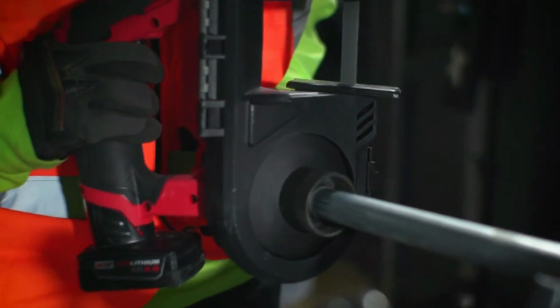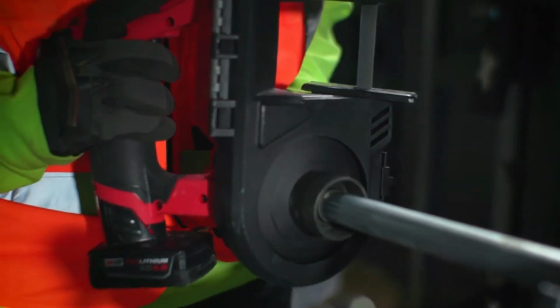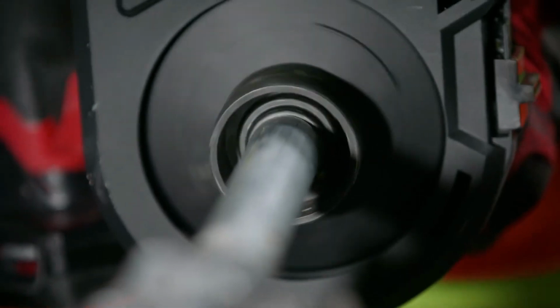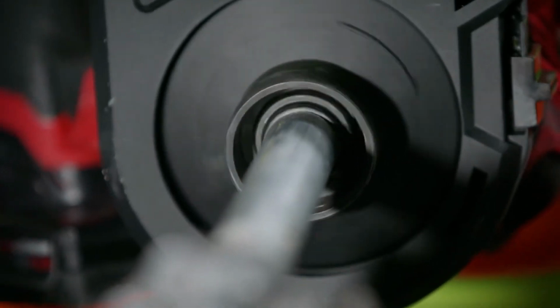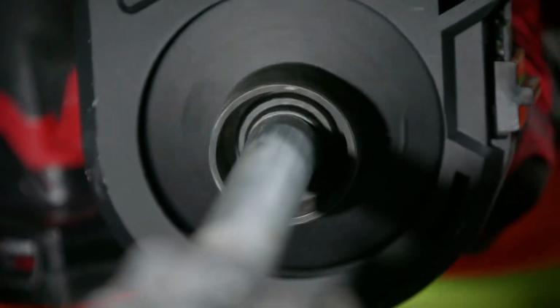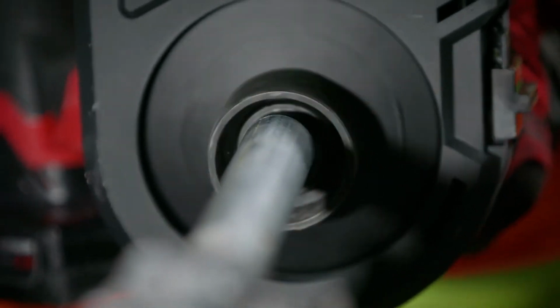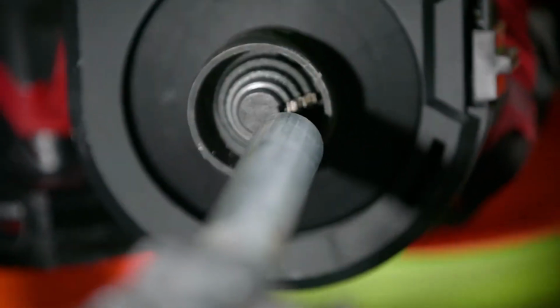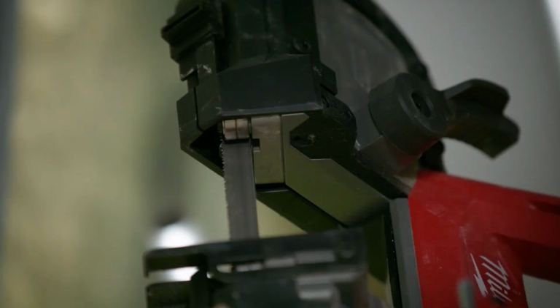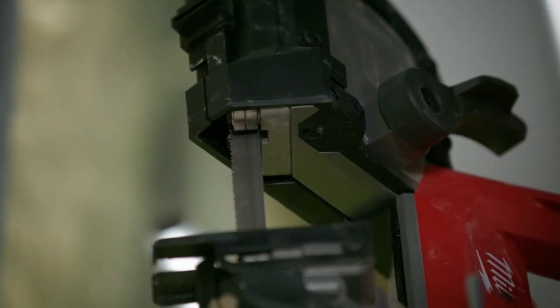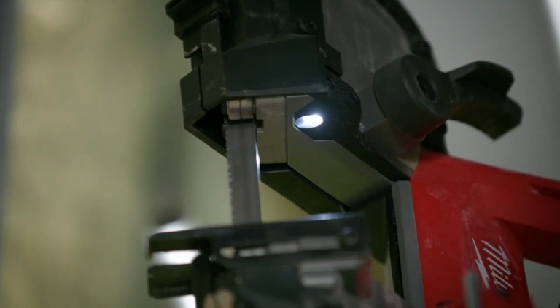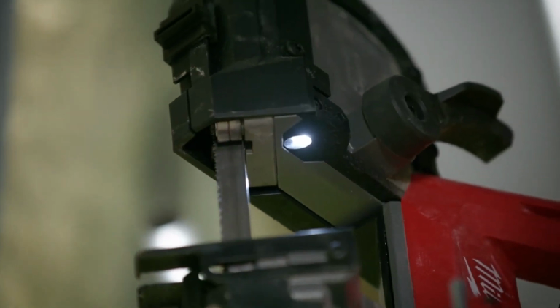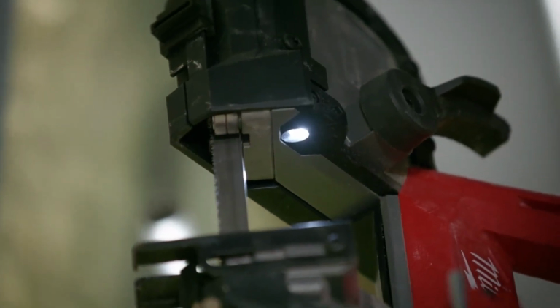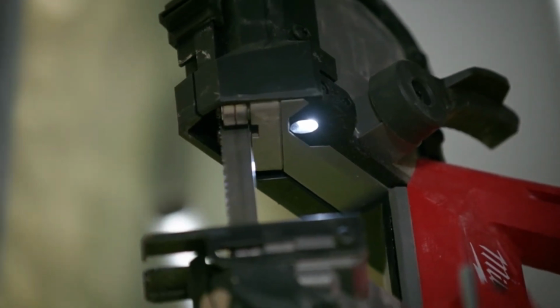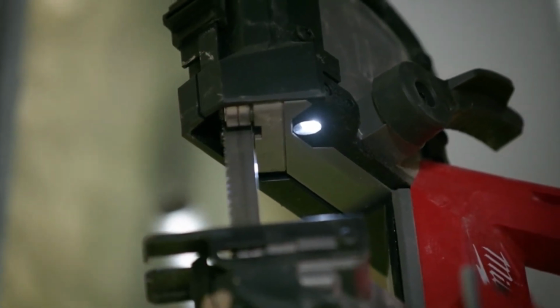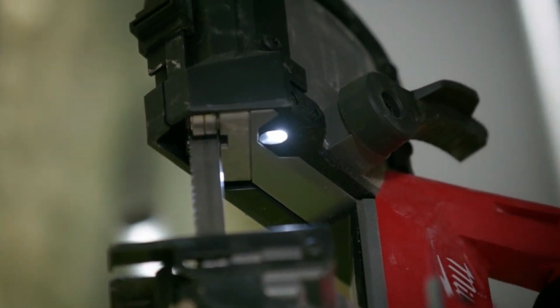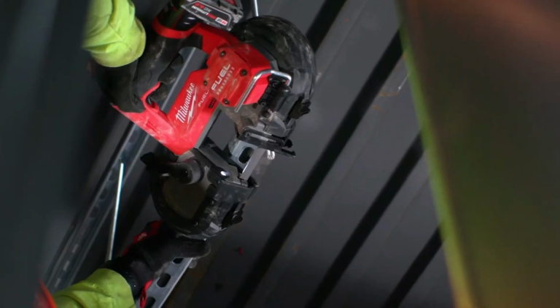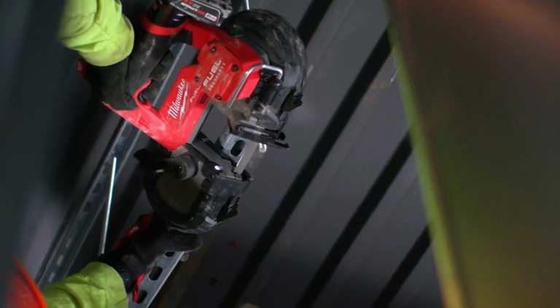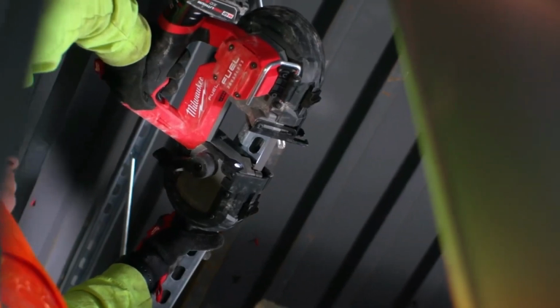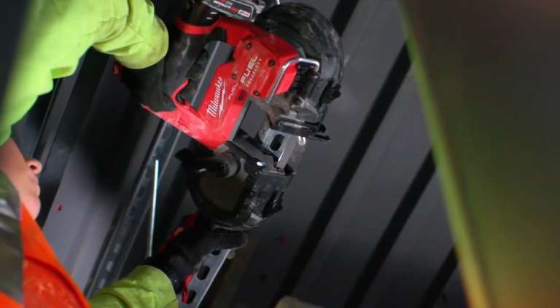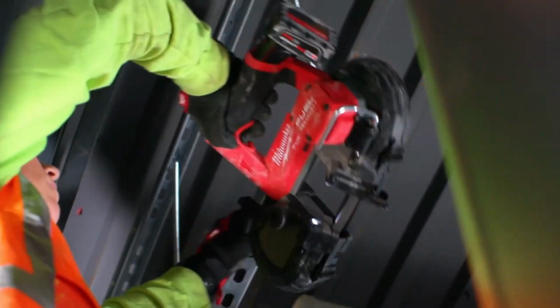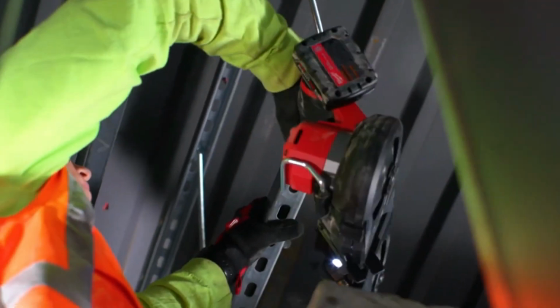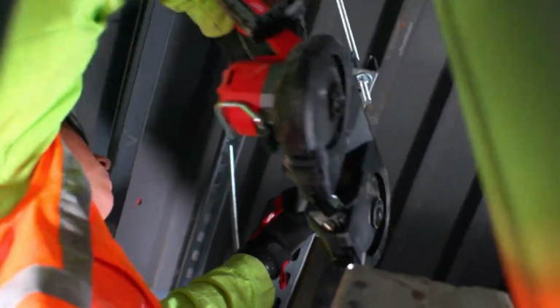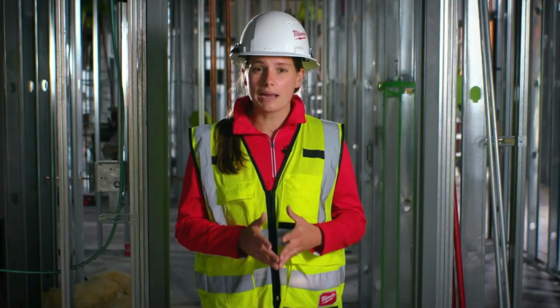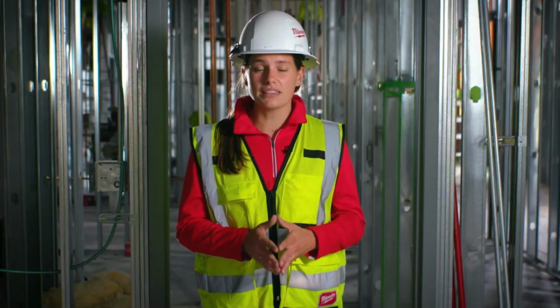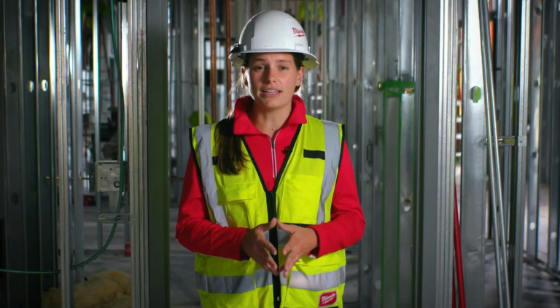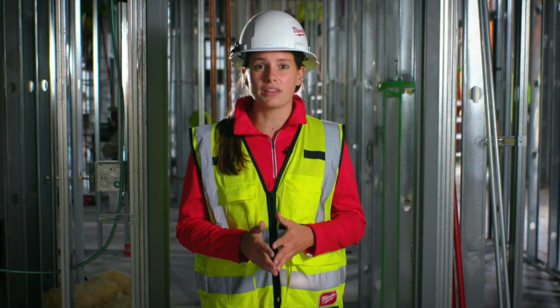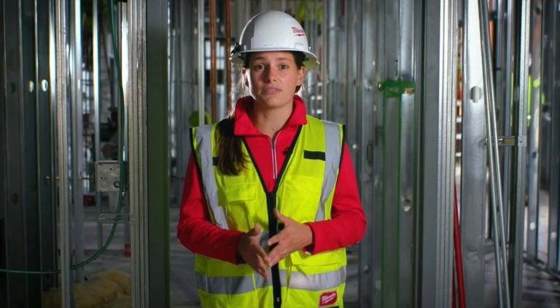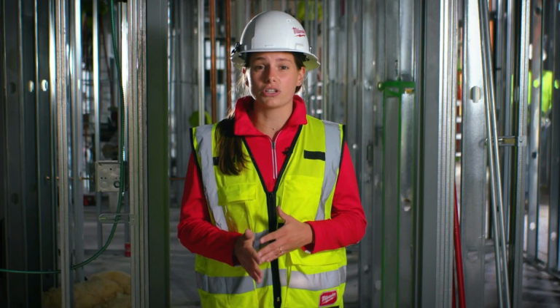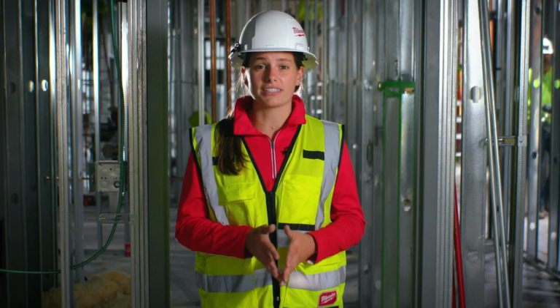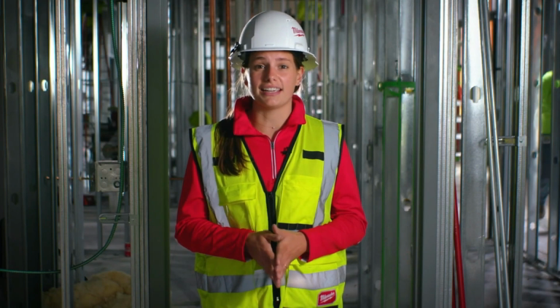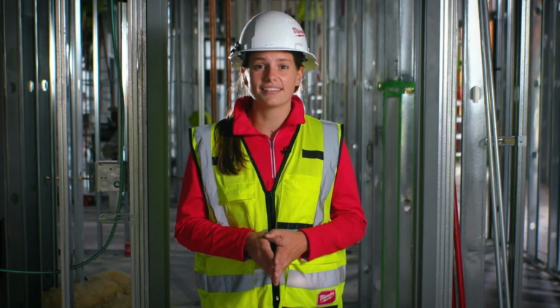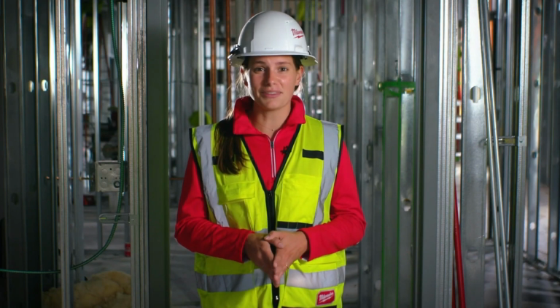The blade clamping mechanism can be operated manually, eliminating the need for additional tools, which makes changing the blade quick and easy. The manufacturer has provided additional safety measures by equipping the switch with double protection.